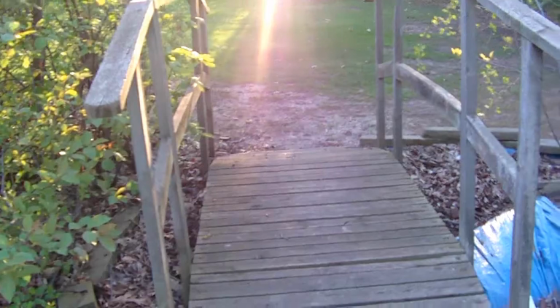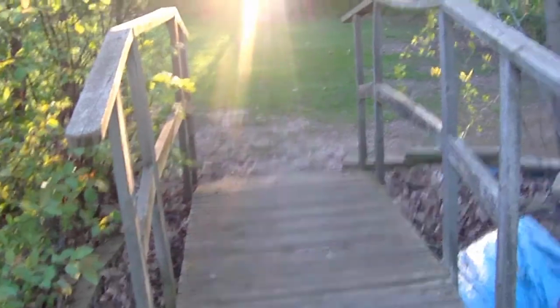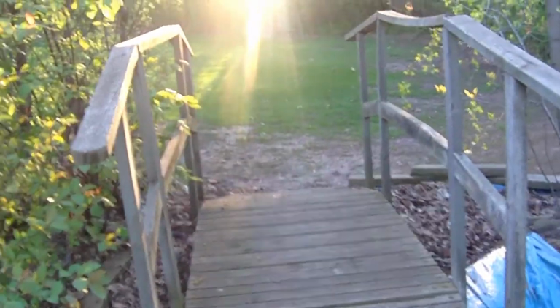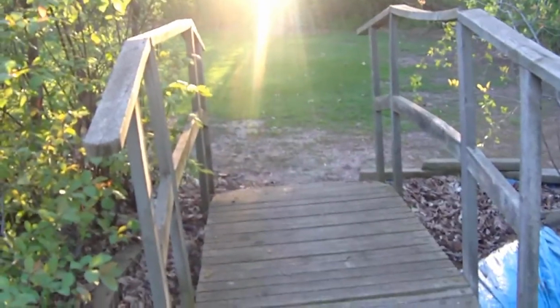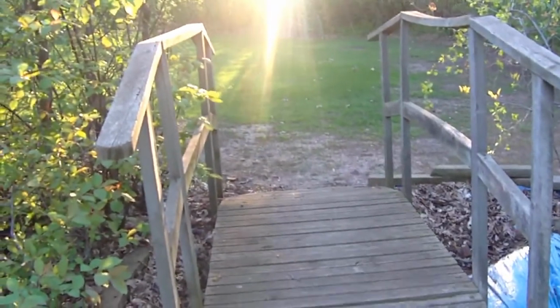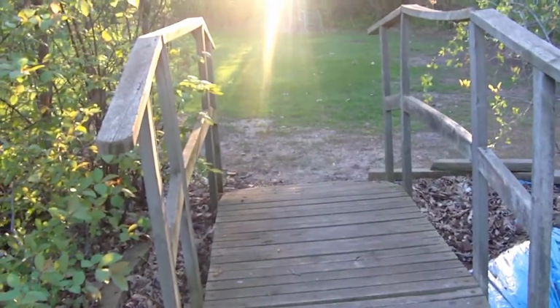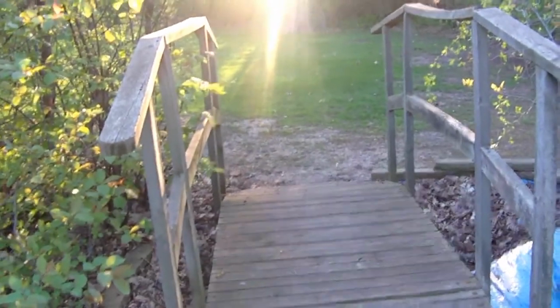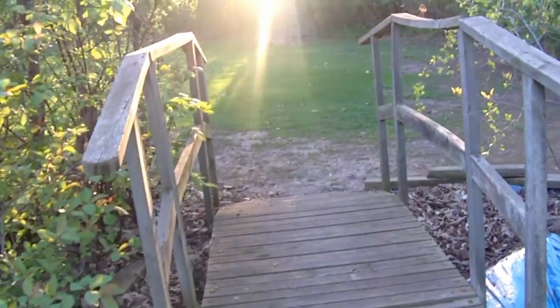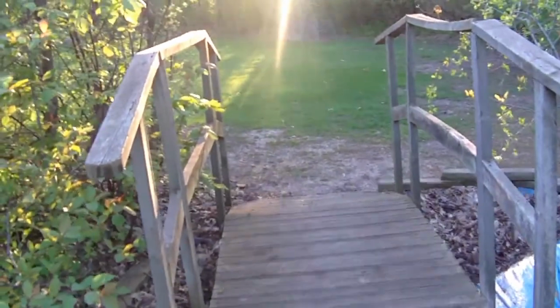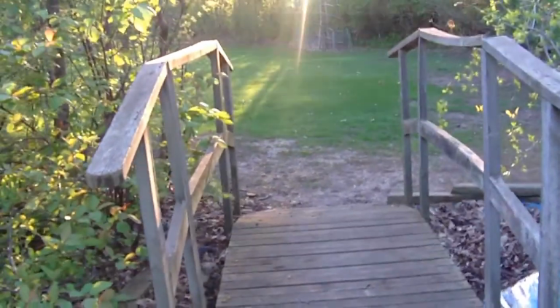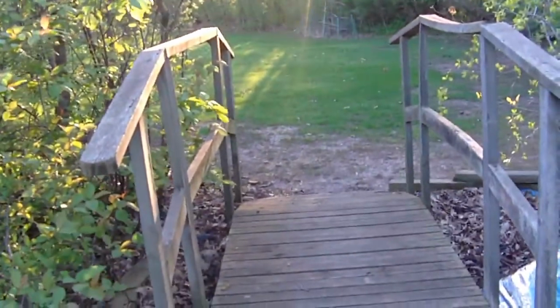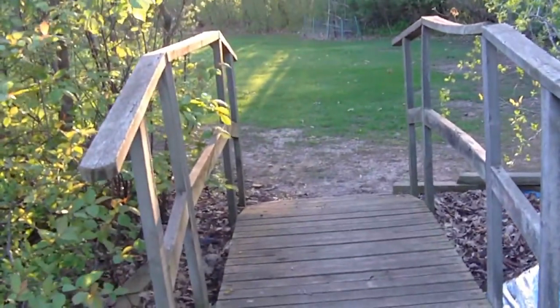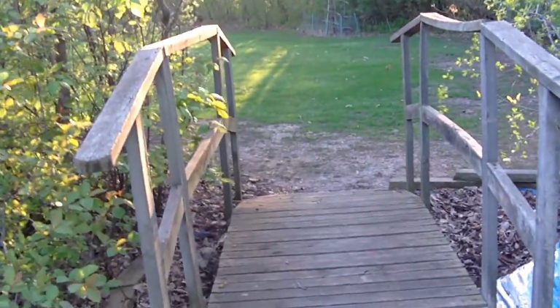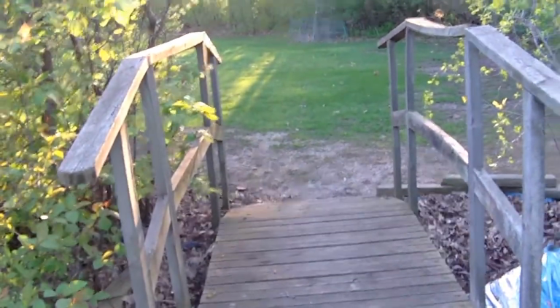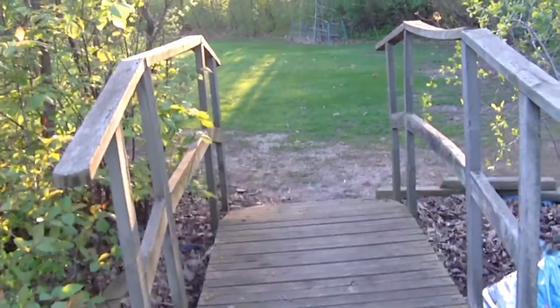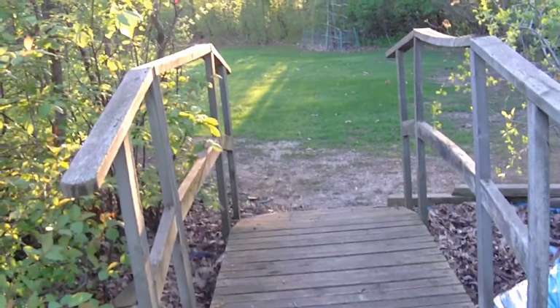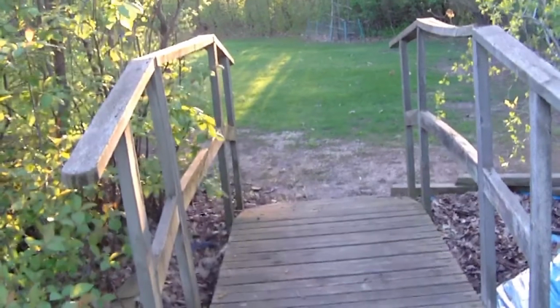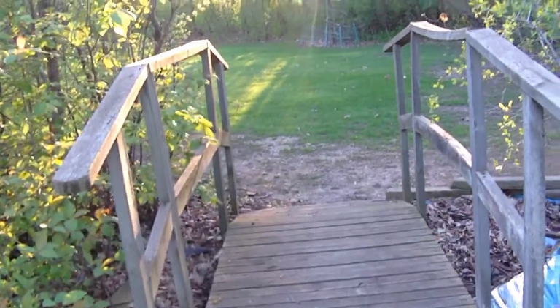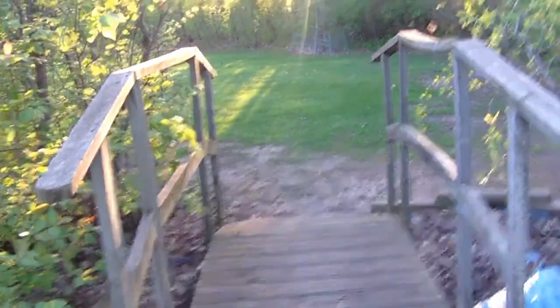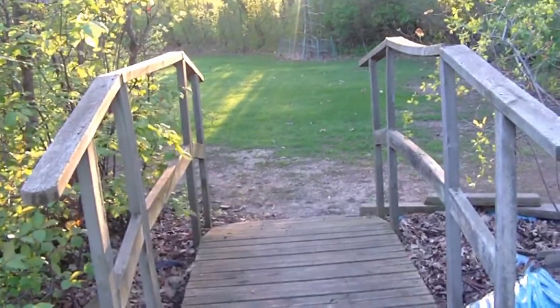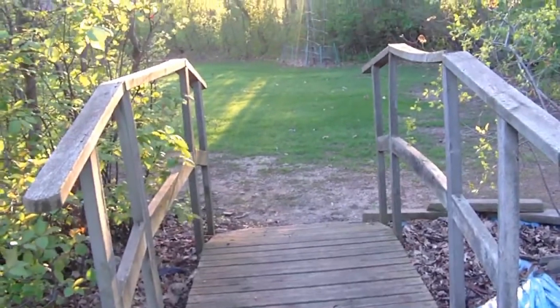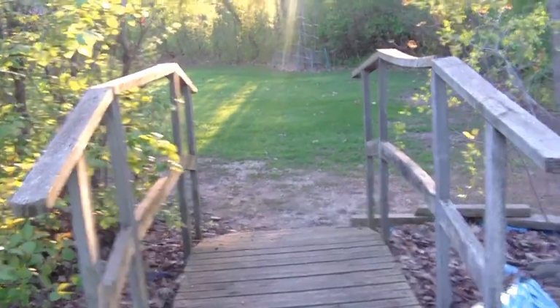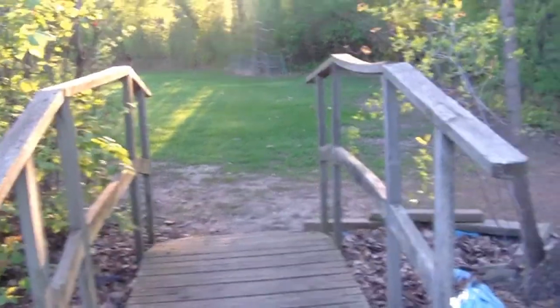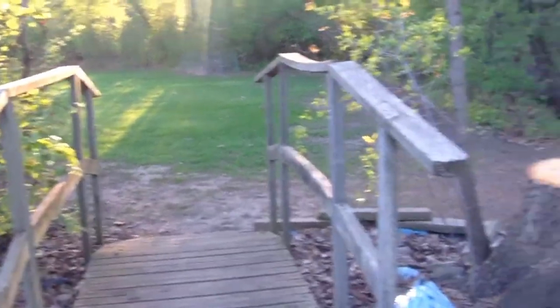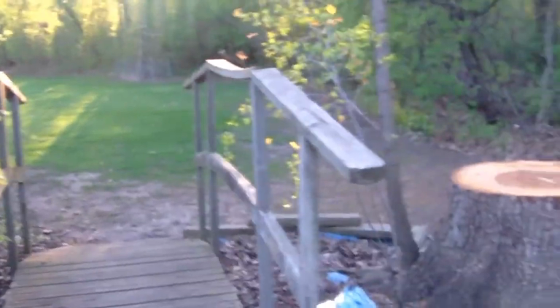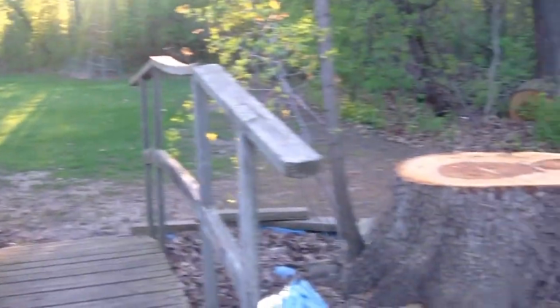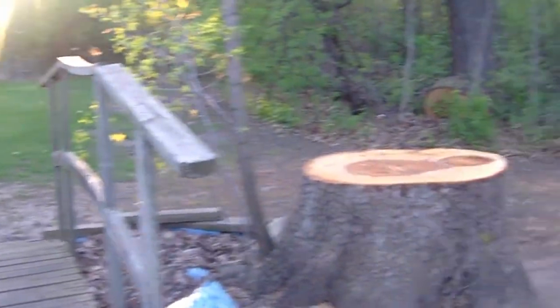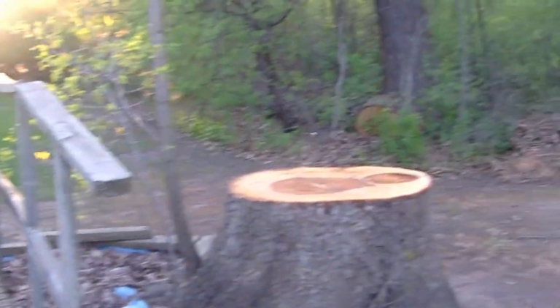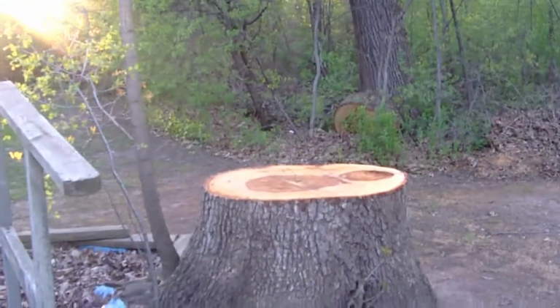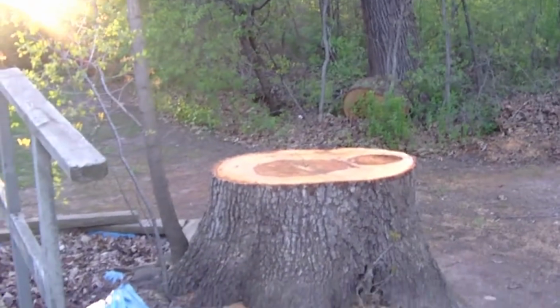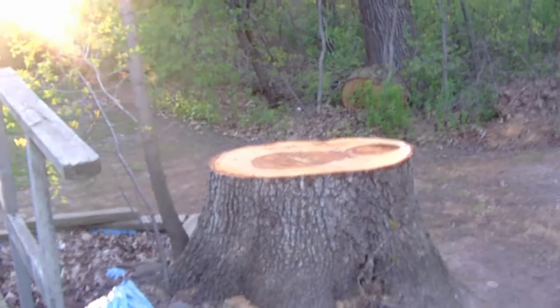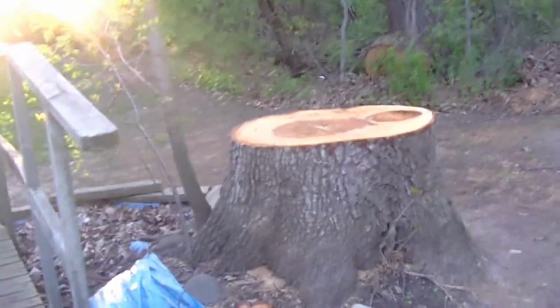Oh yeah! Remember this bridge? Remember the tree next to the bridge? That ginormous red oak tree? It's gone!